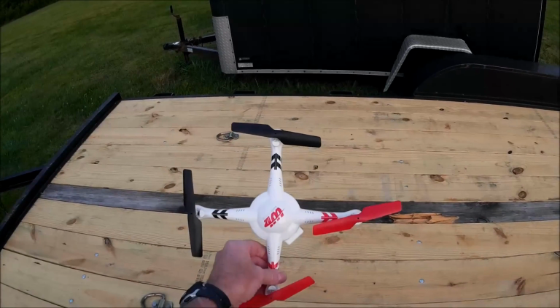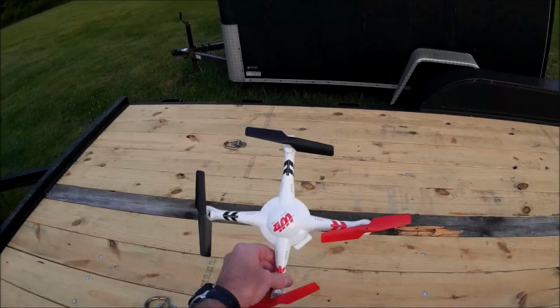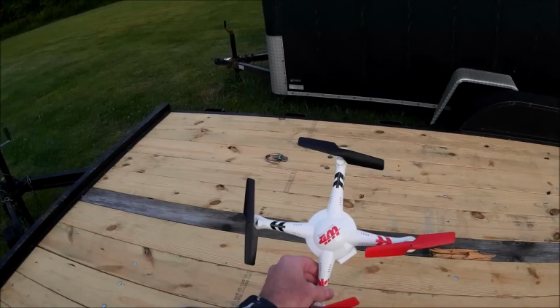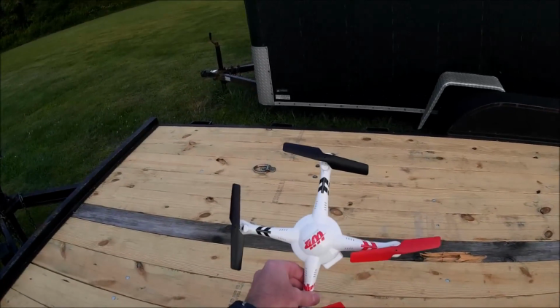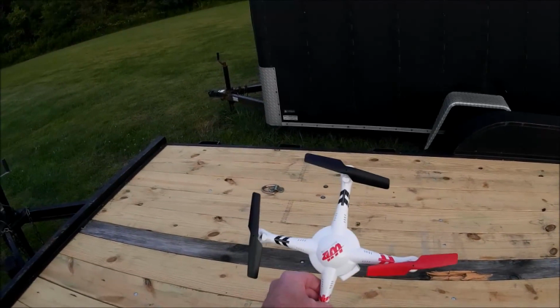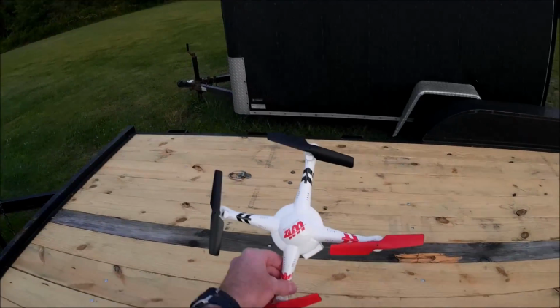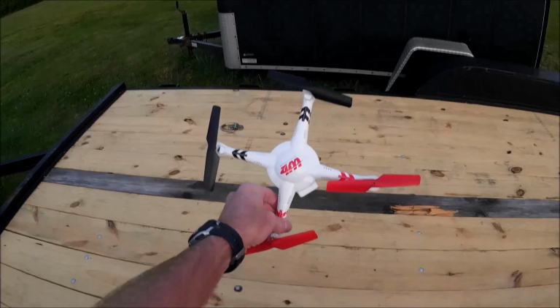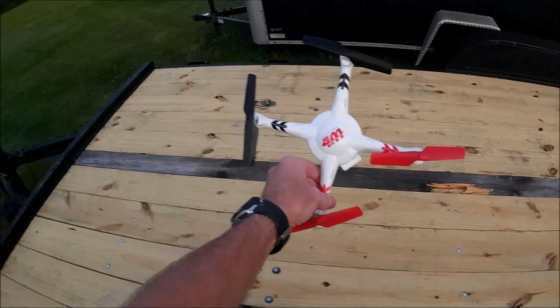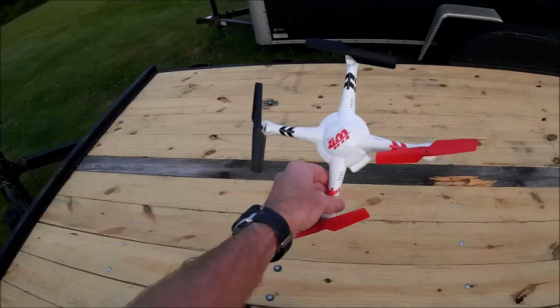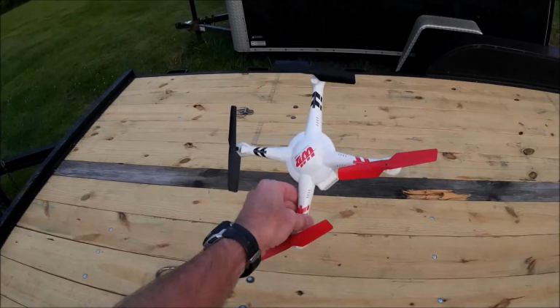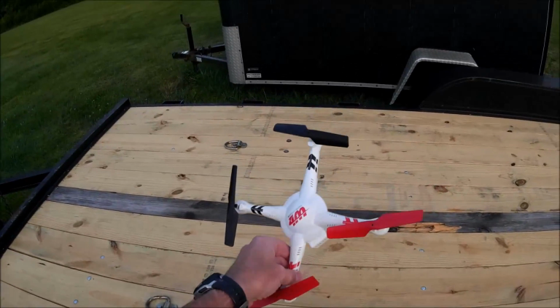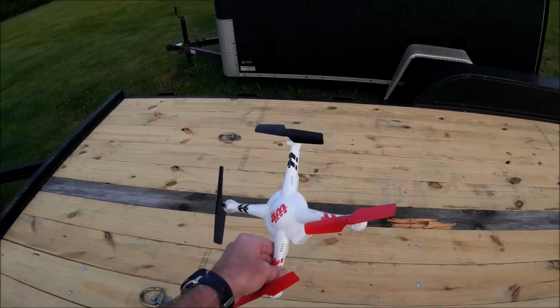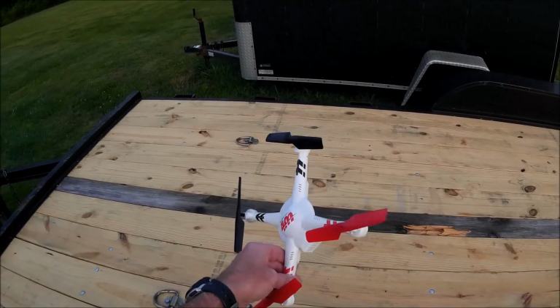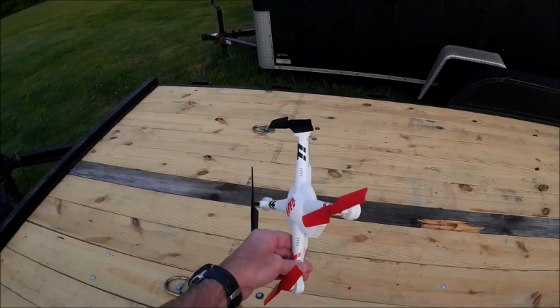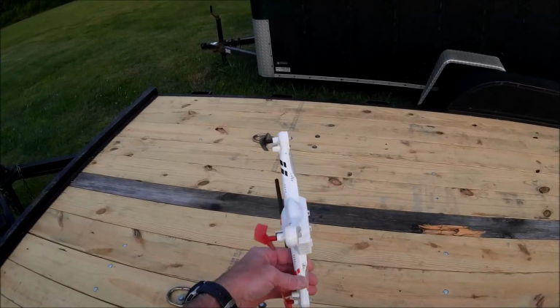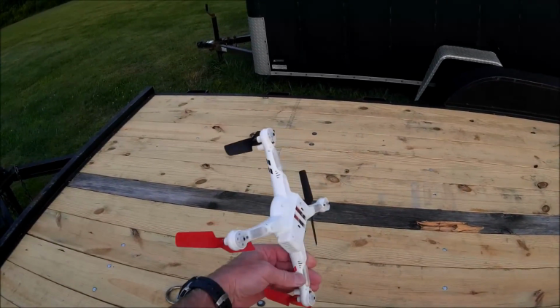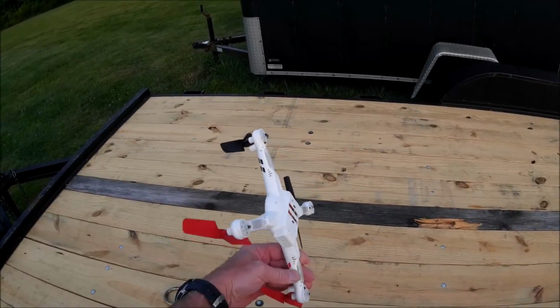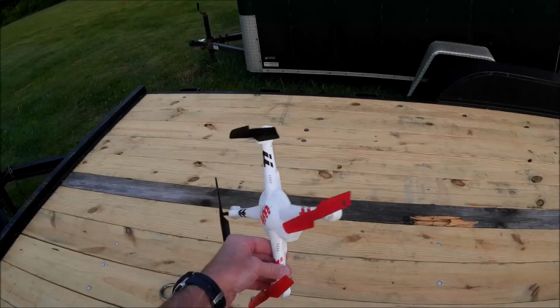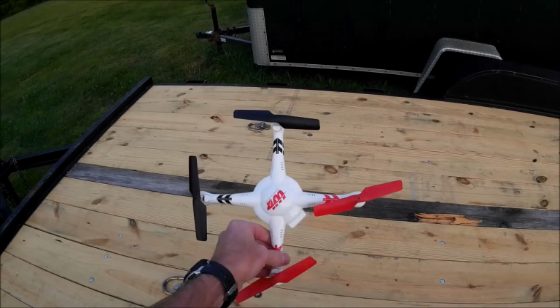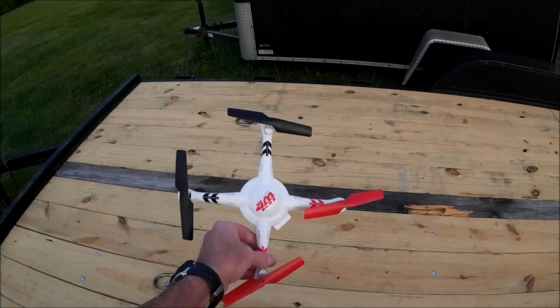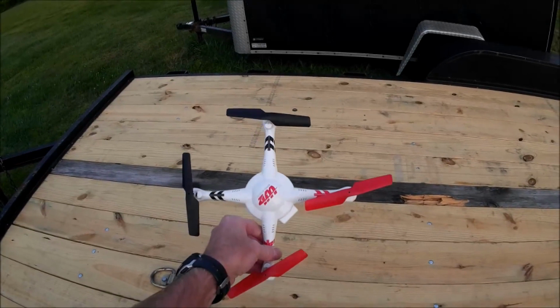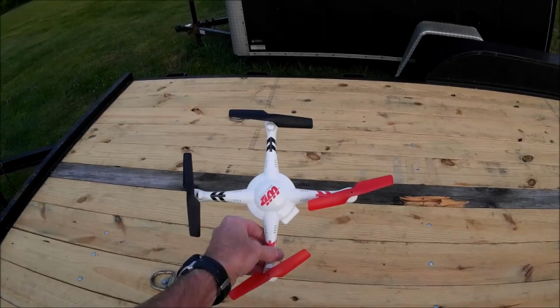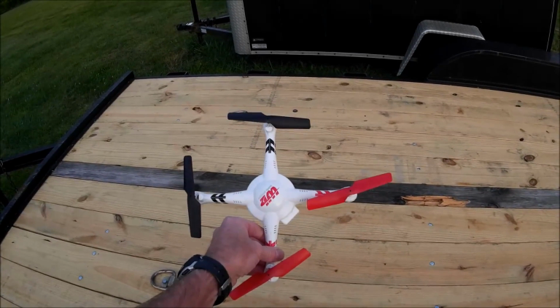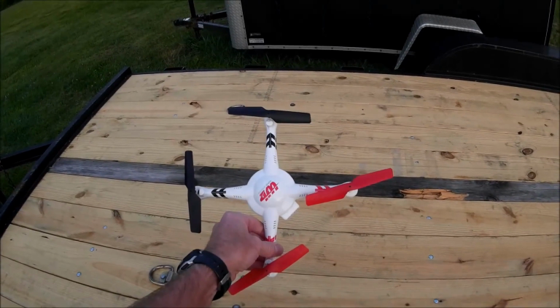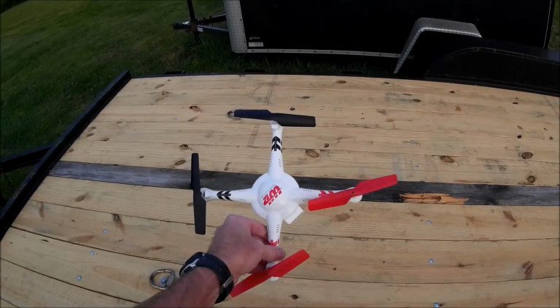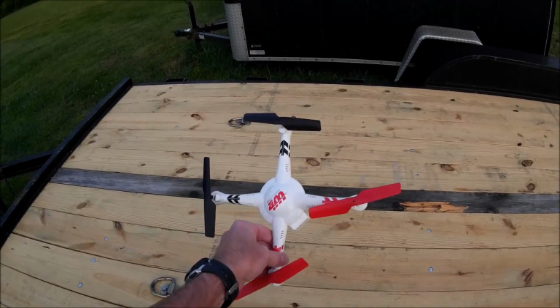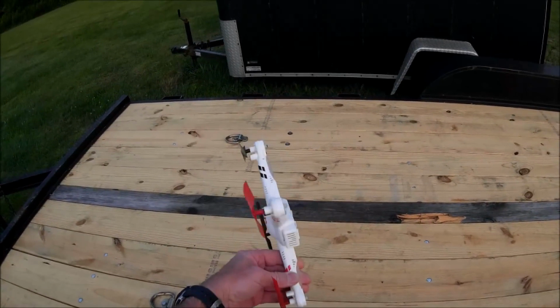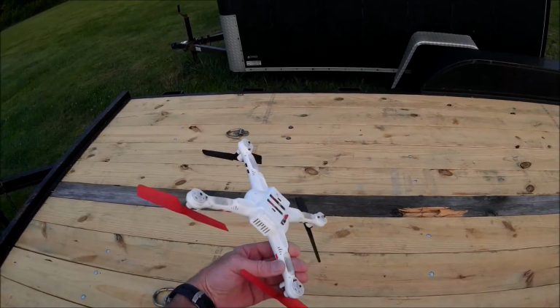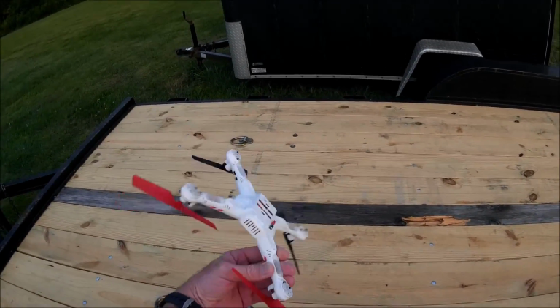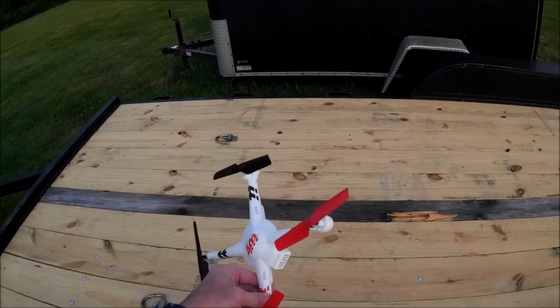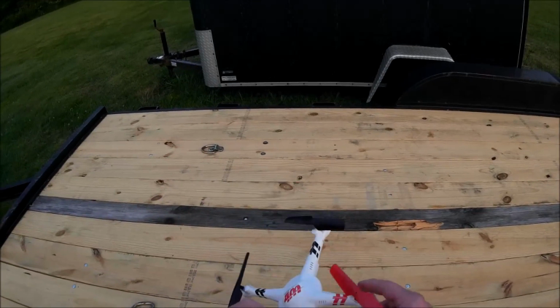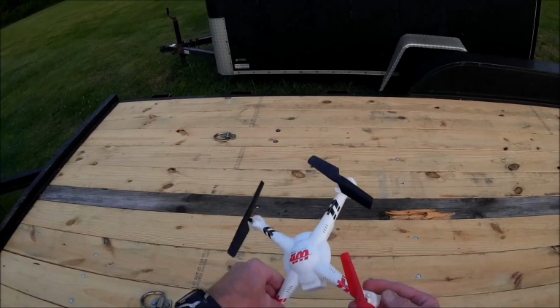In FPV mode, the longest flight time I got I think was three and a half minutes, and I had a hard time even getting it into the air. It's really, really severely underpowered in its stock form.